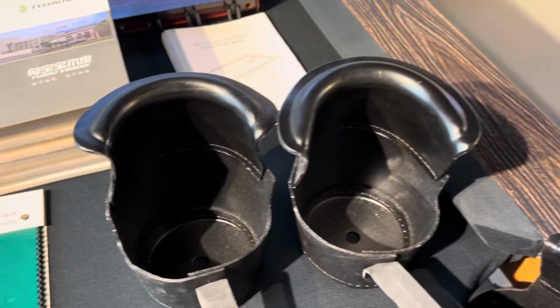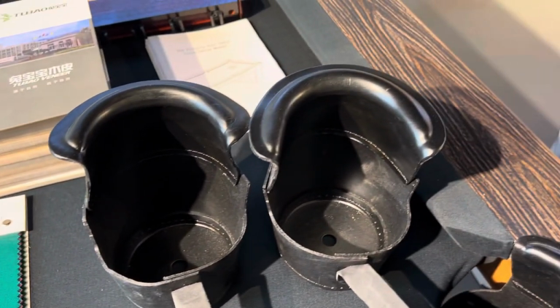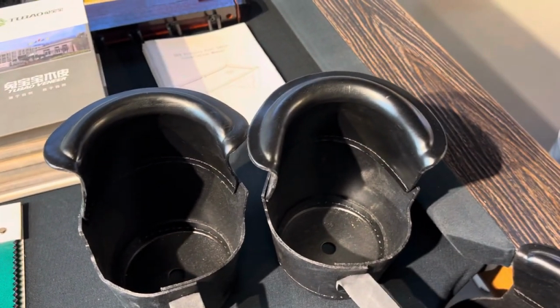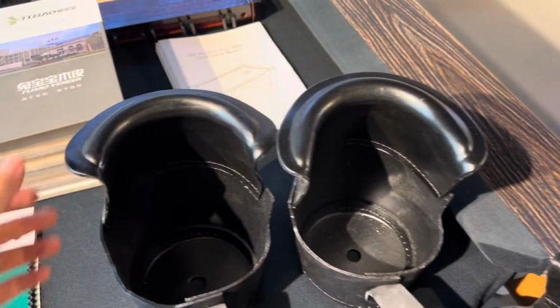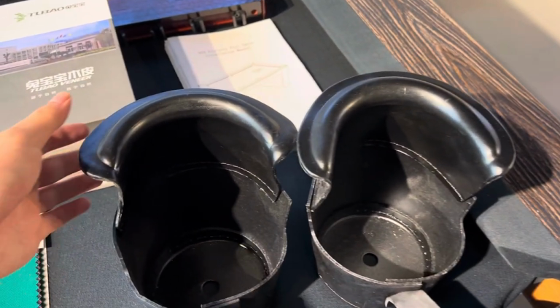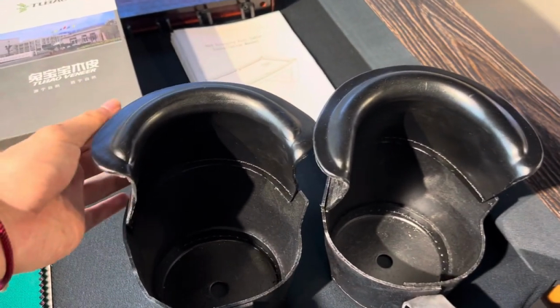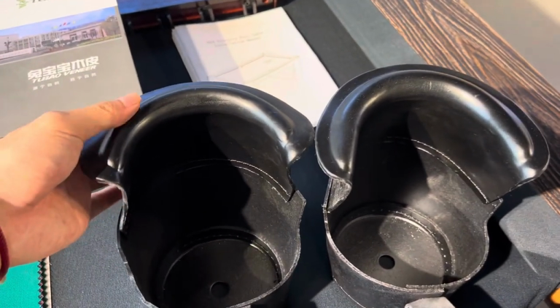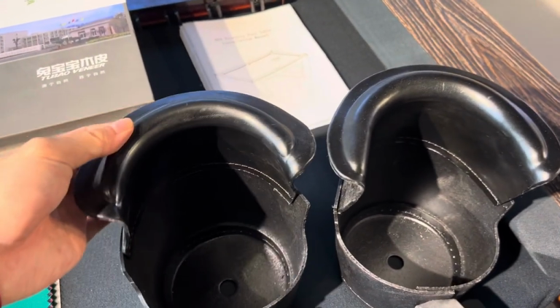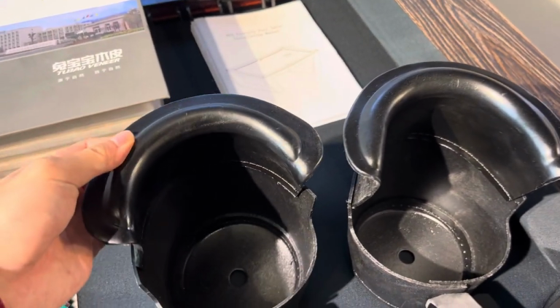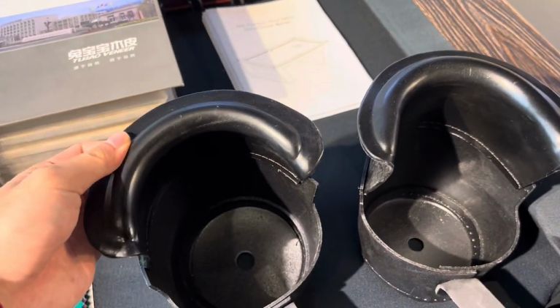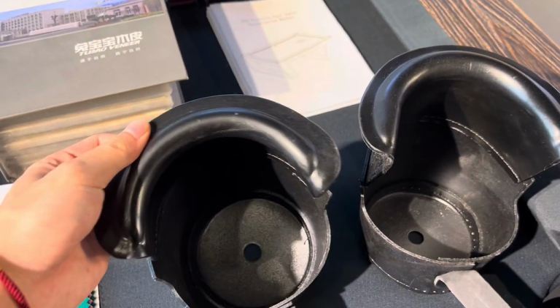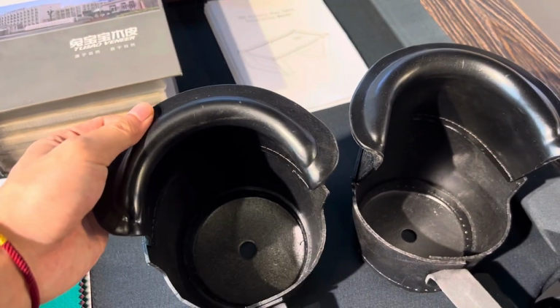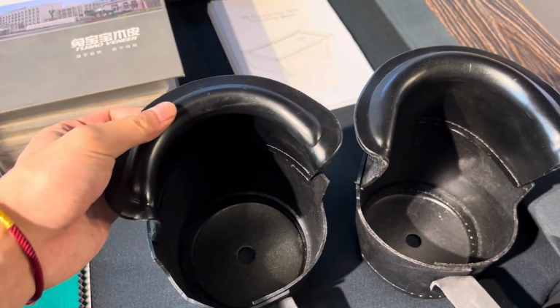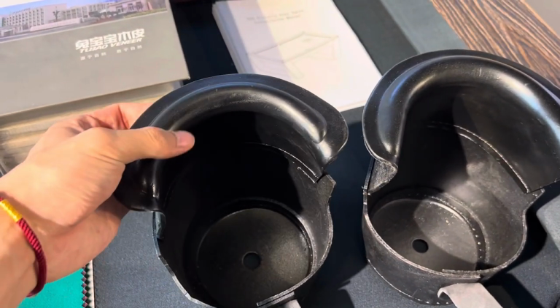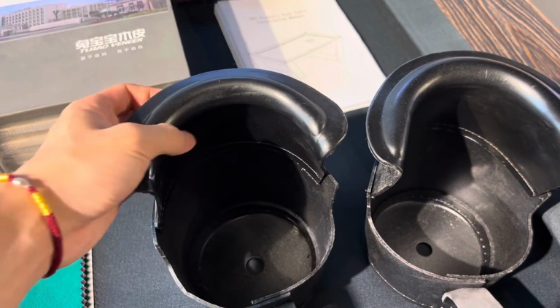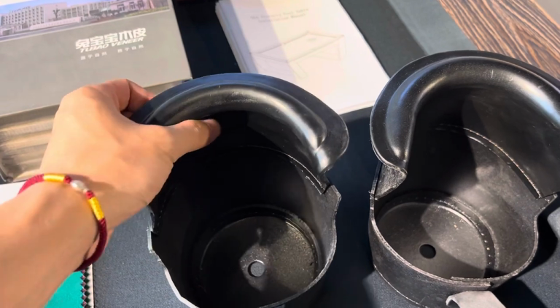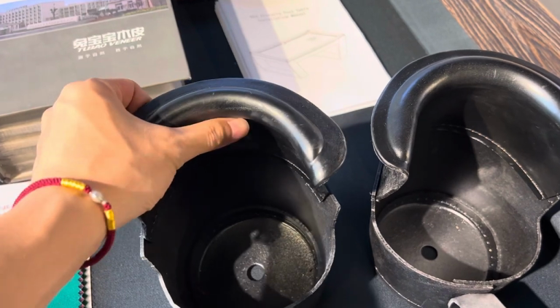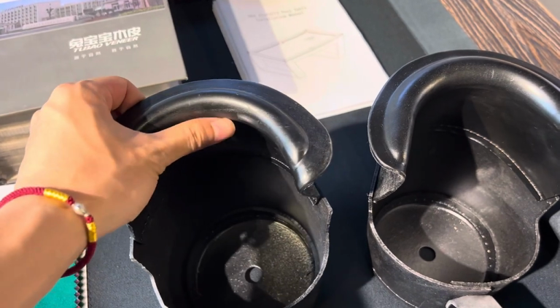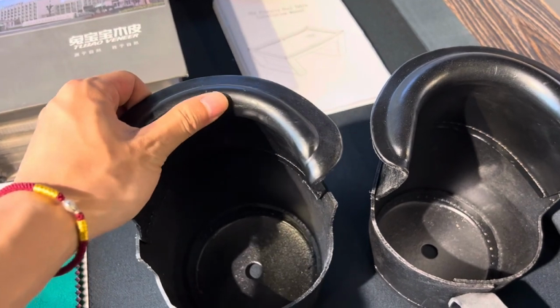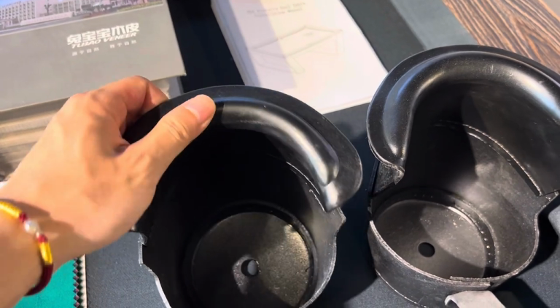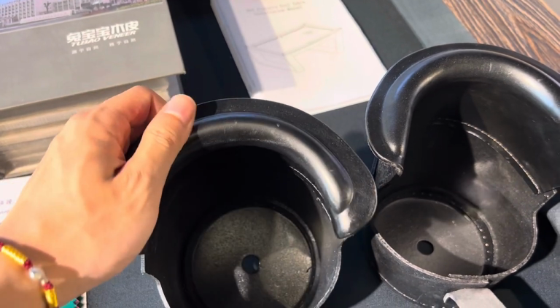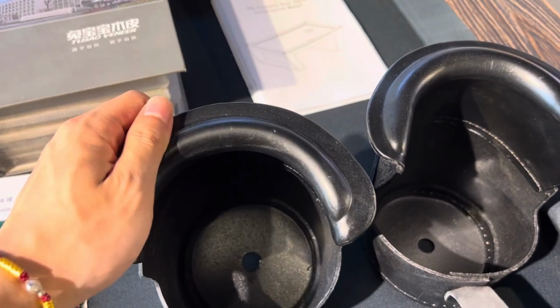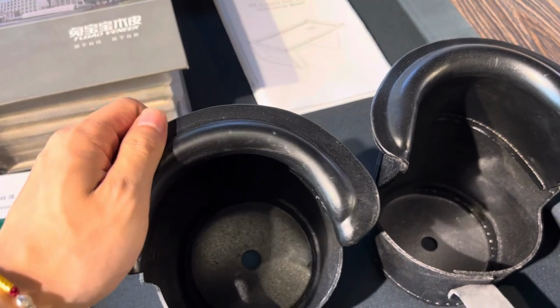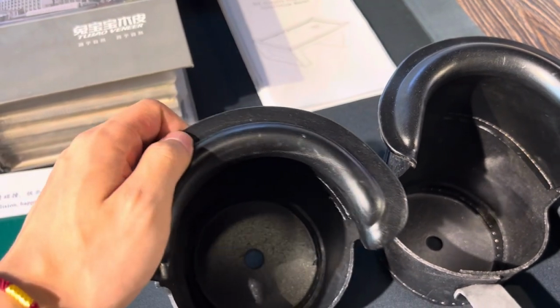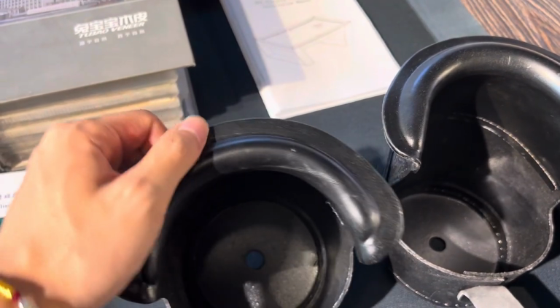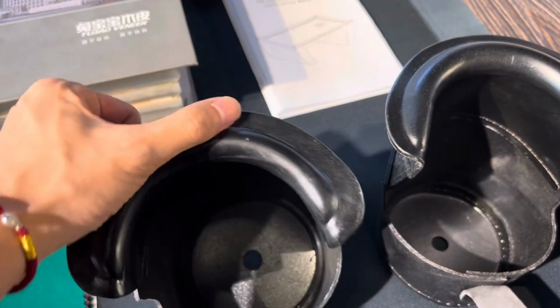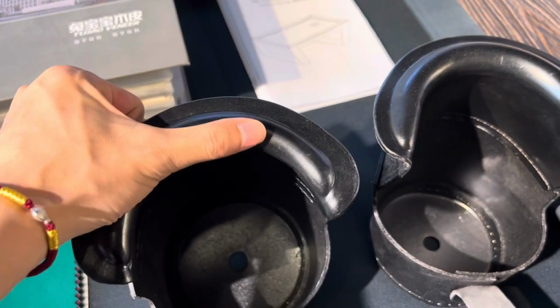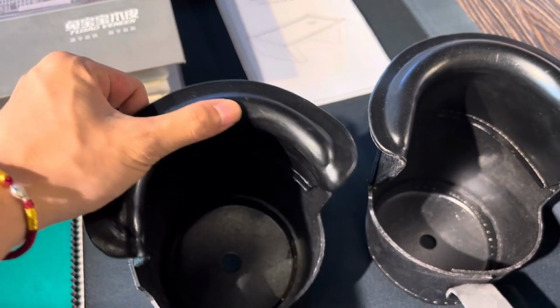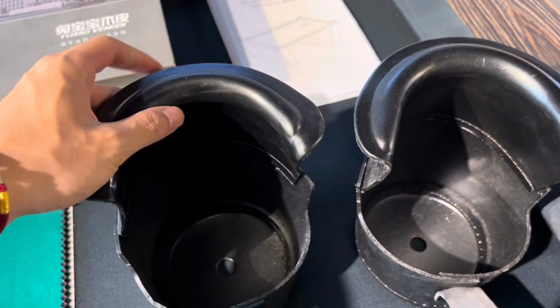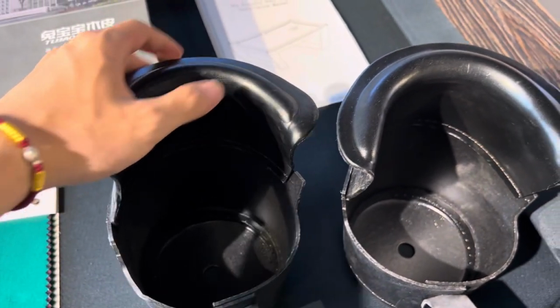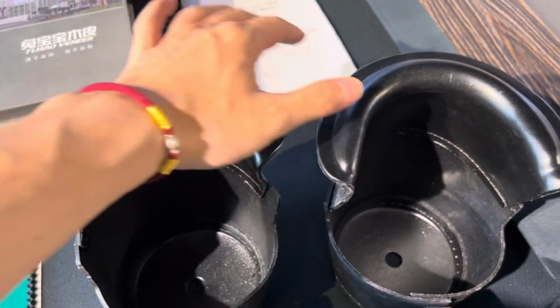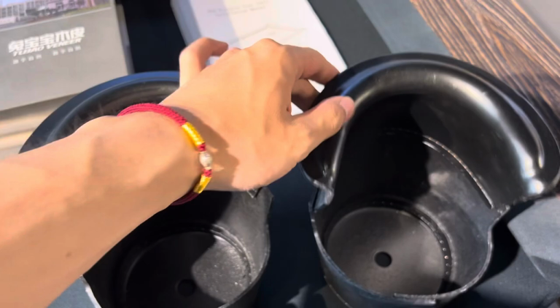About drop pockets: we use real leather drop pockets.